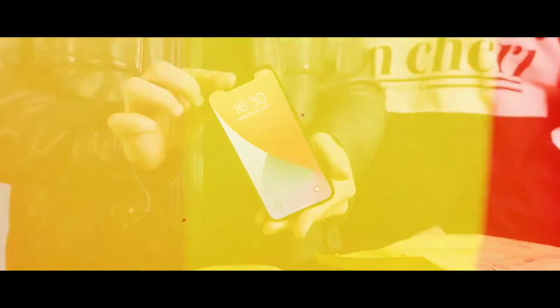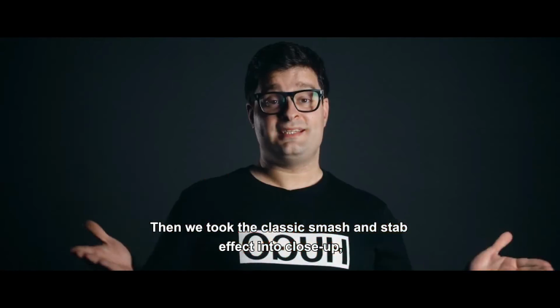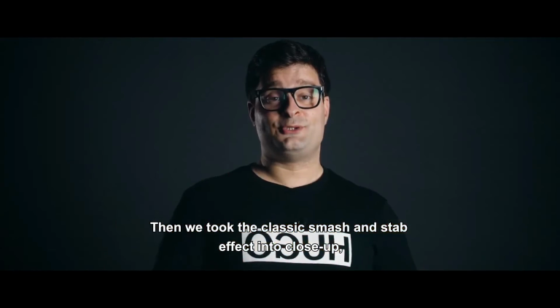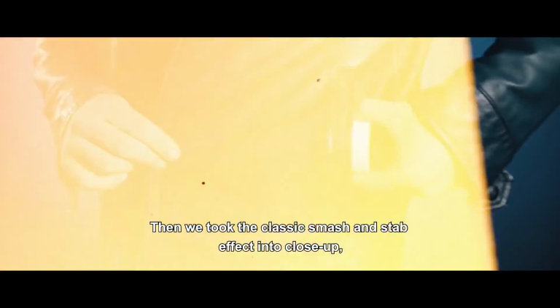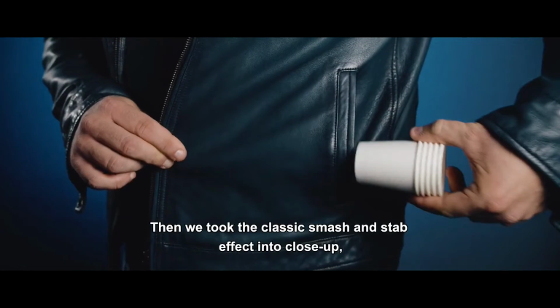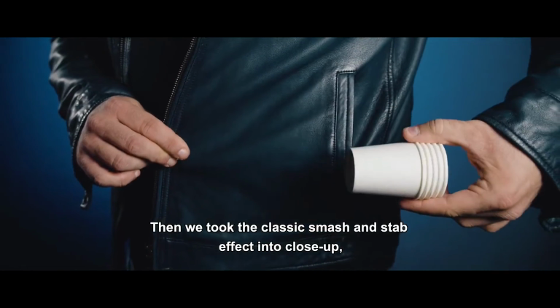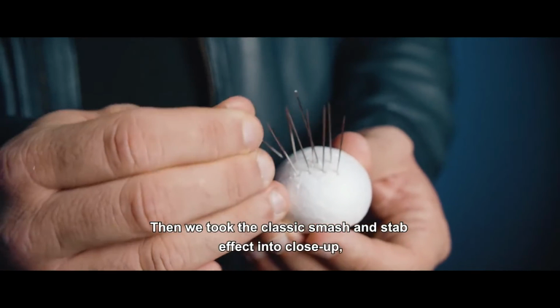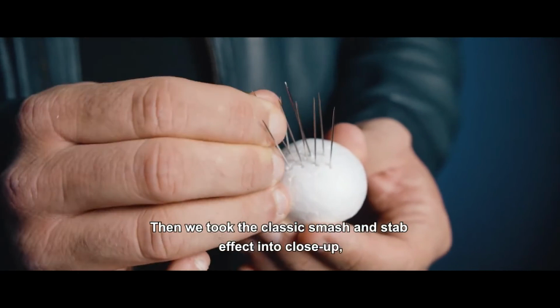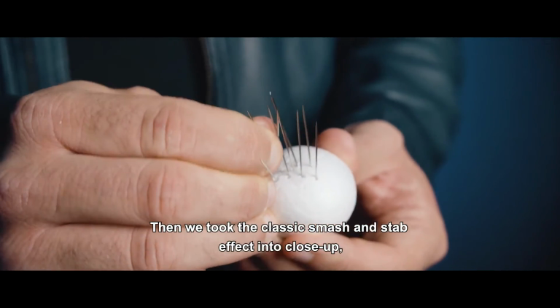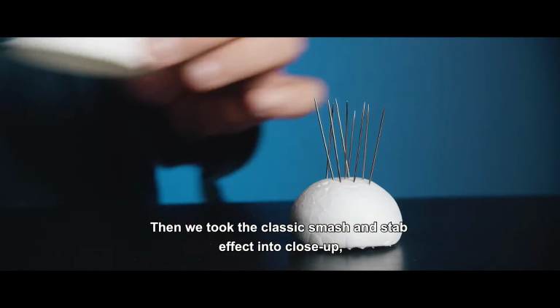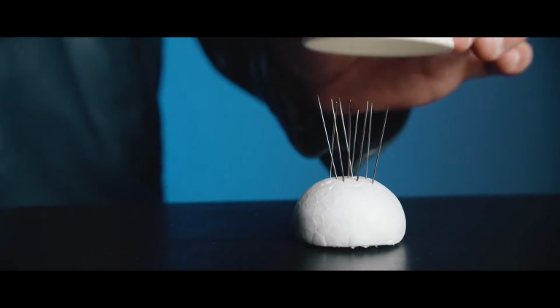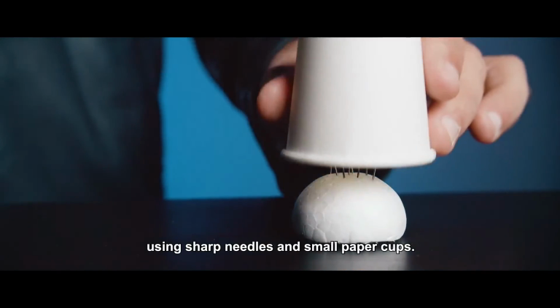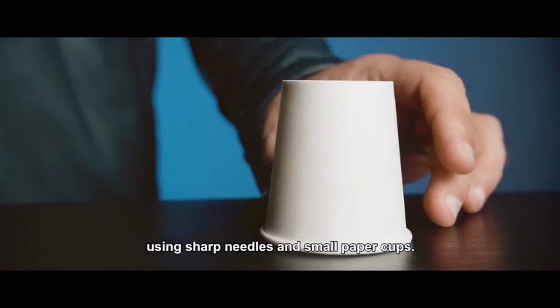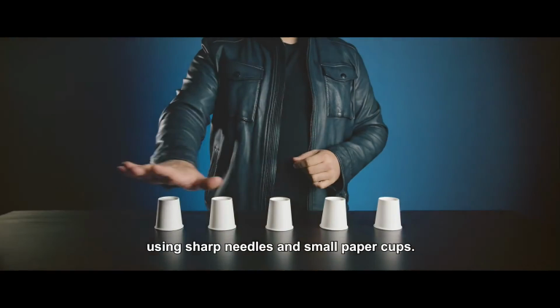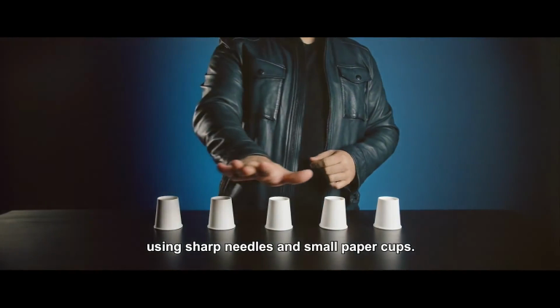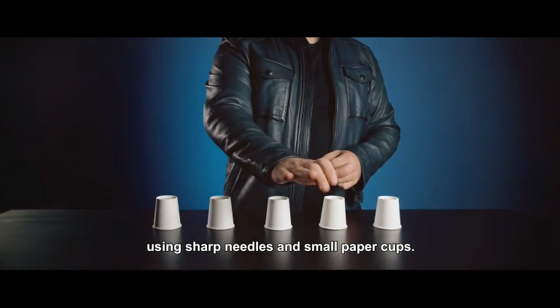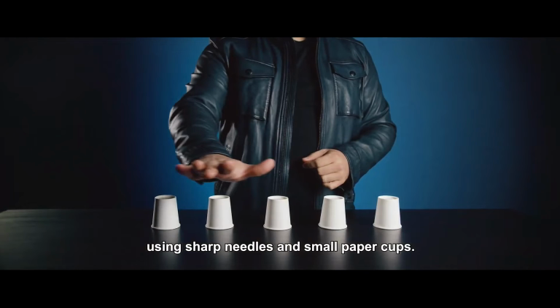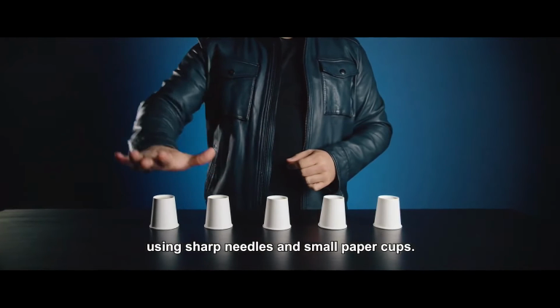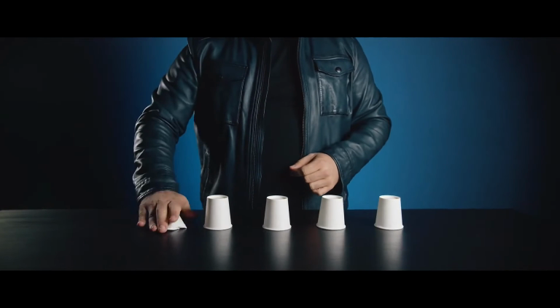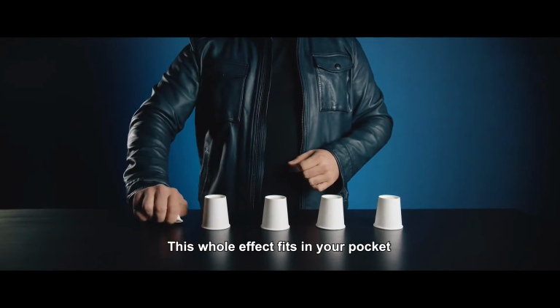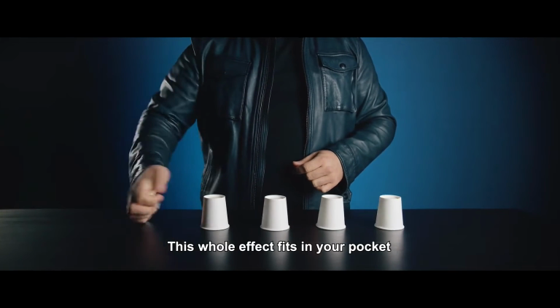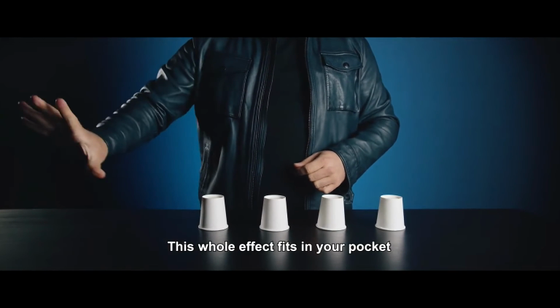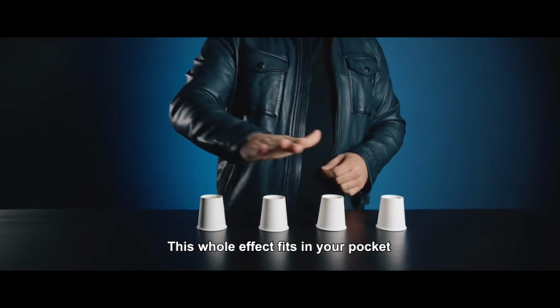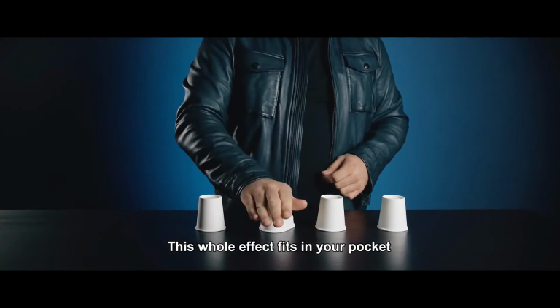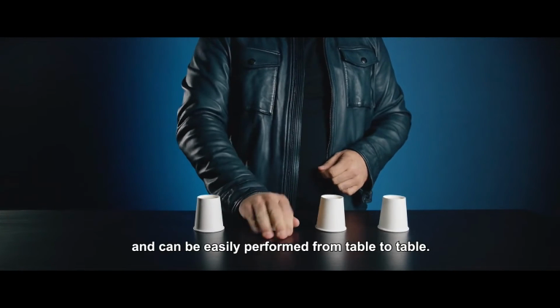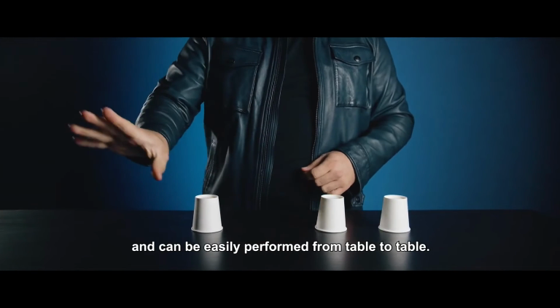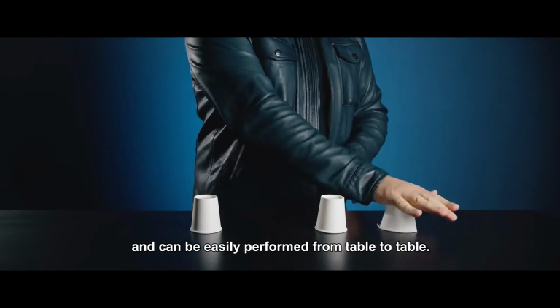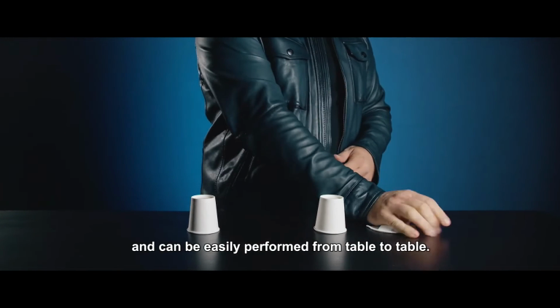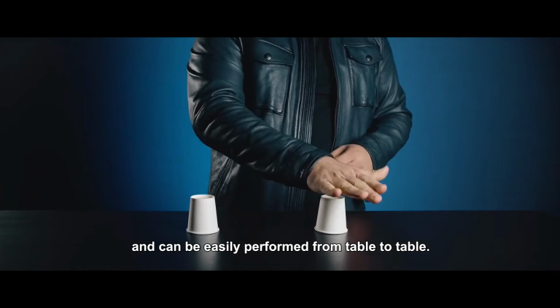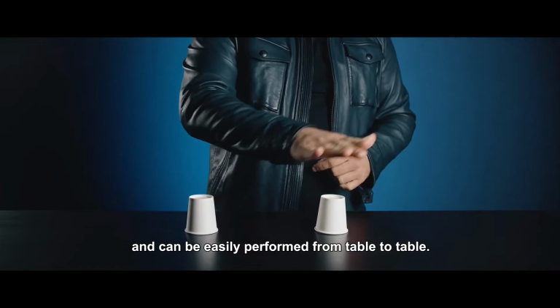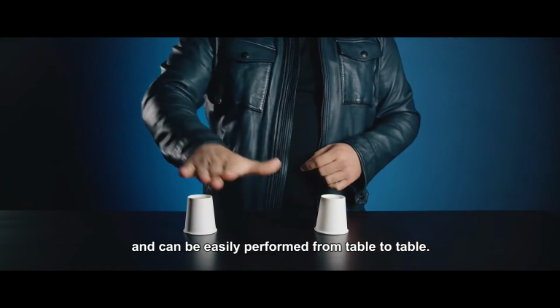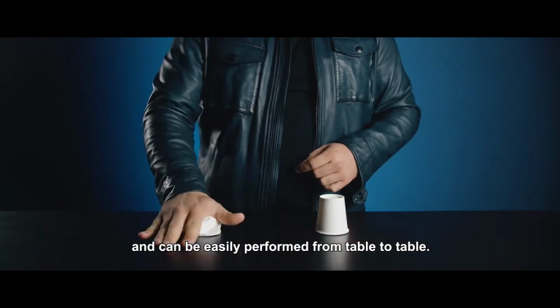Then we took the classic smash and stab effect into closer, using sharp needles and small paper cups. This whole effect fits in your pocket and can be easily performed from table to table.